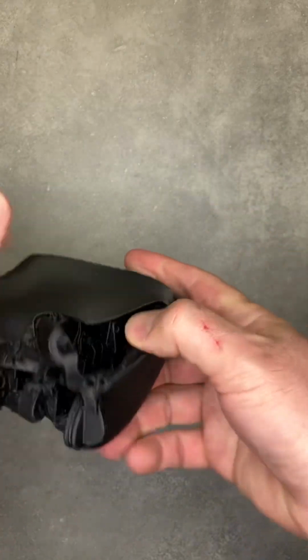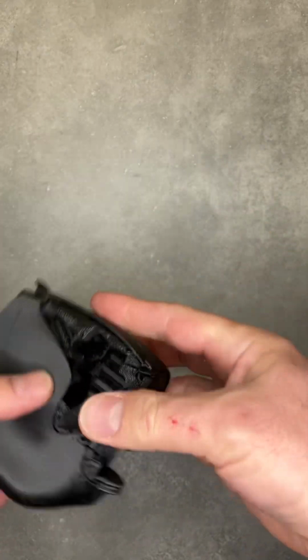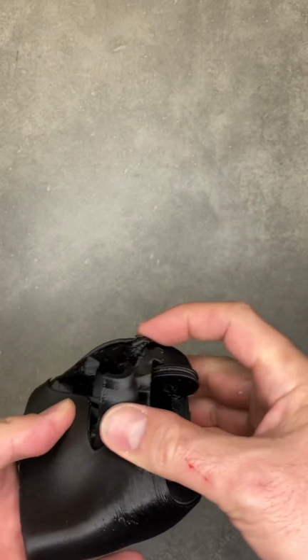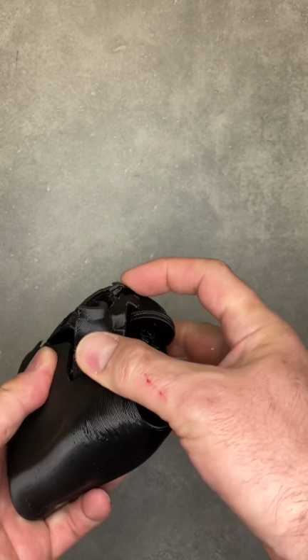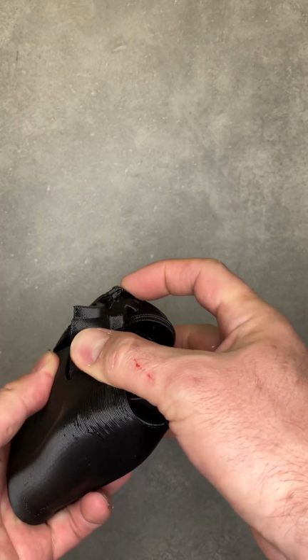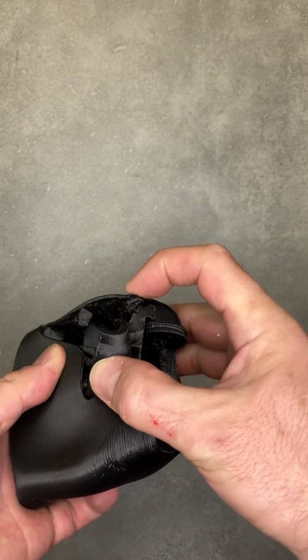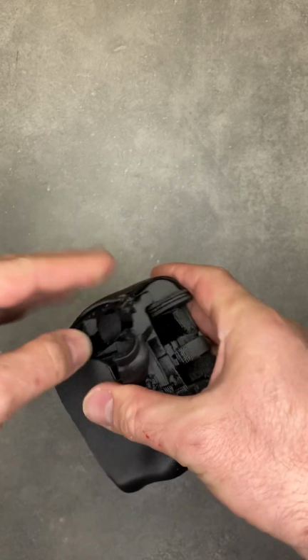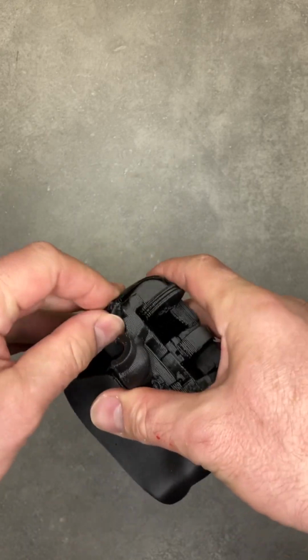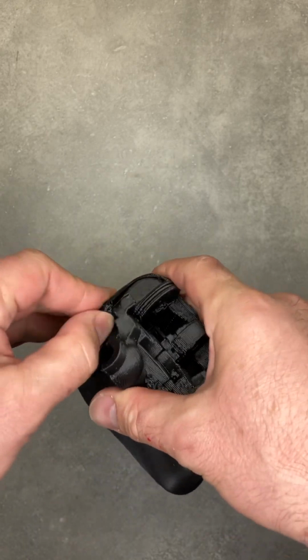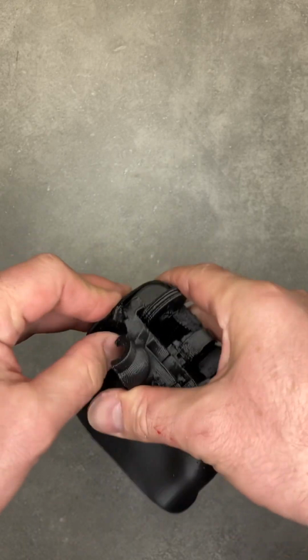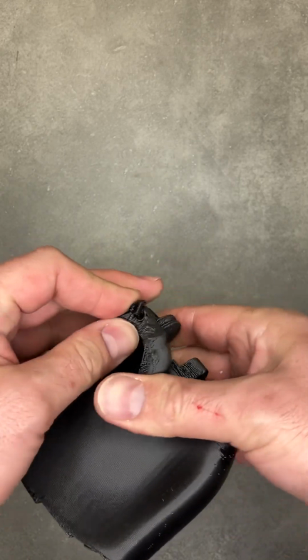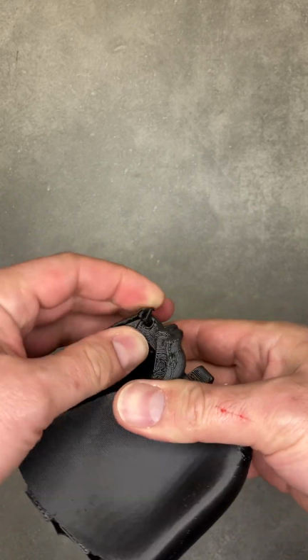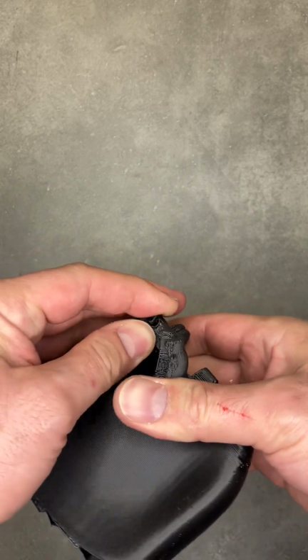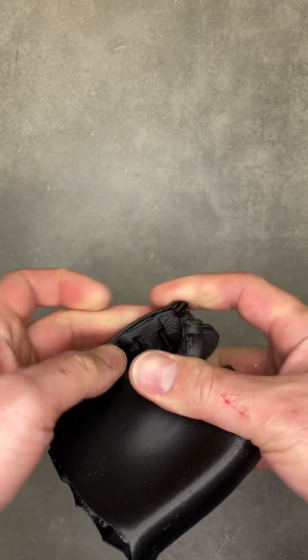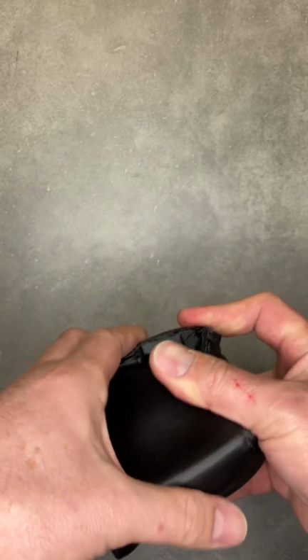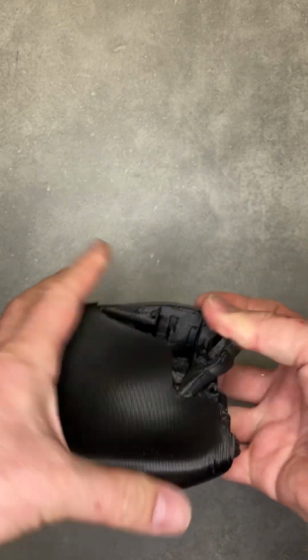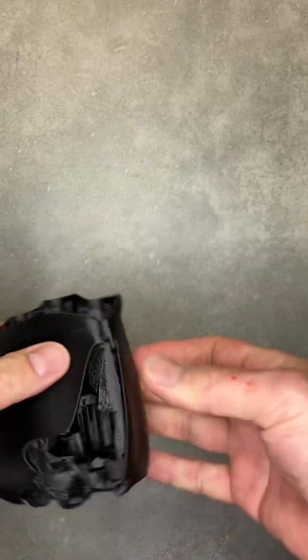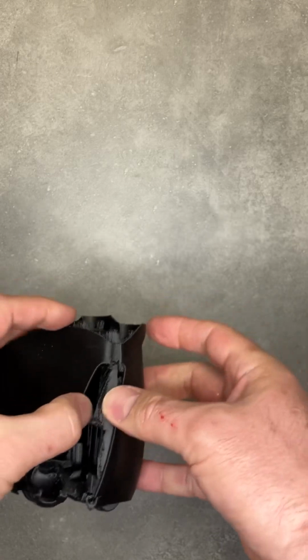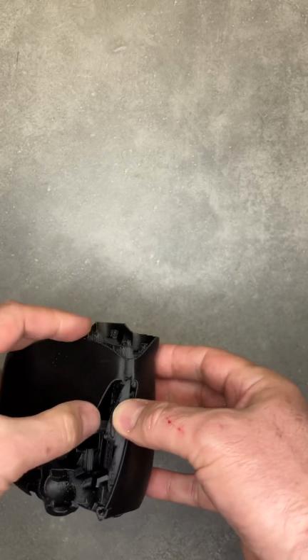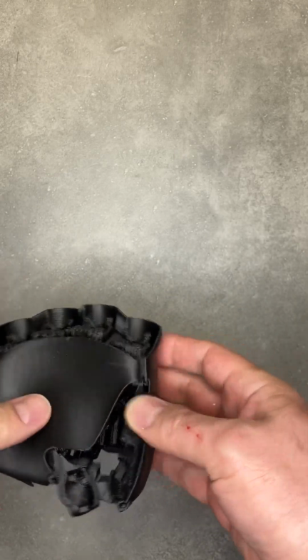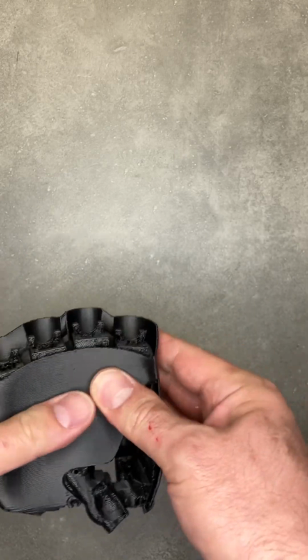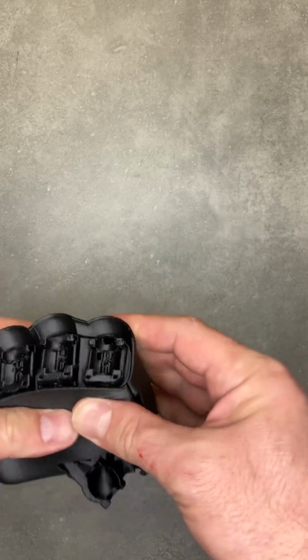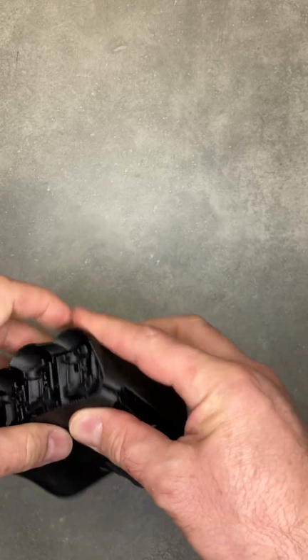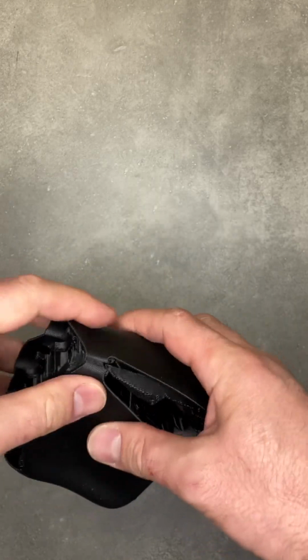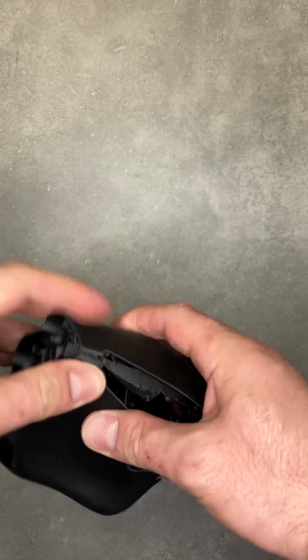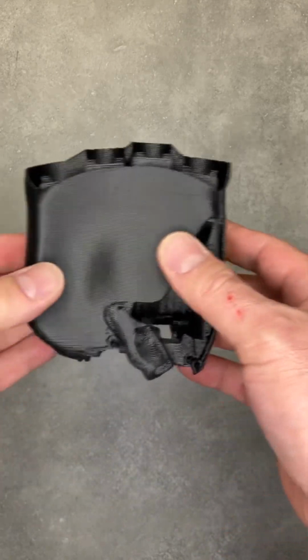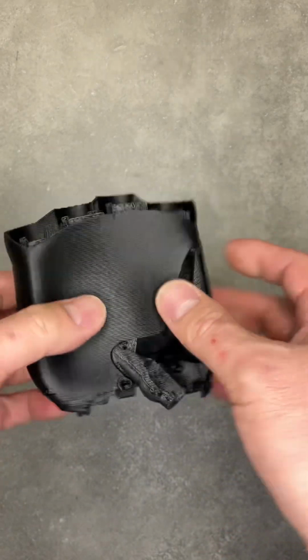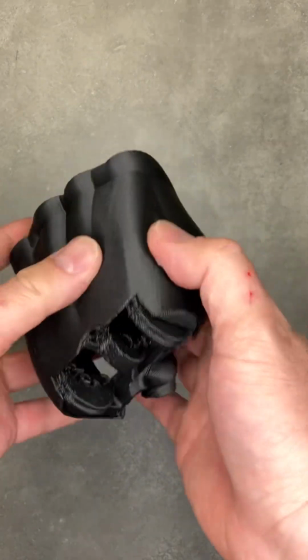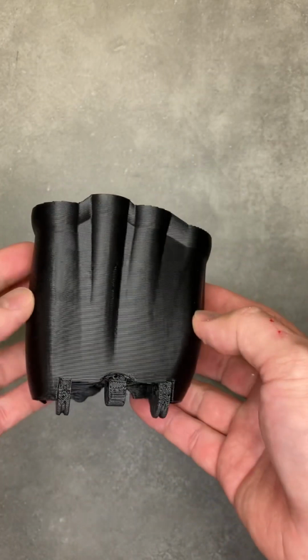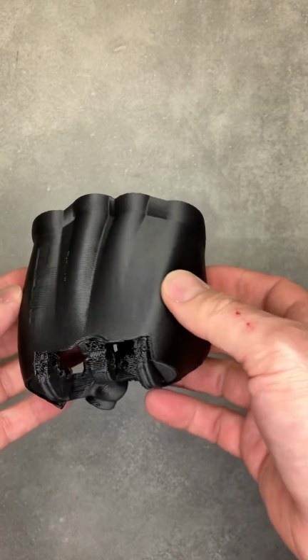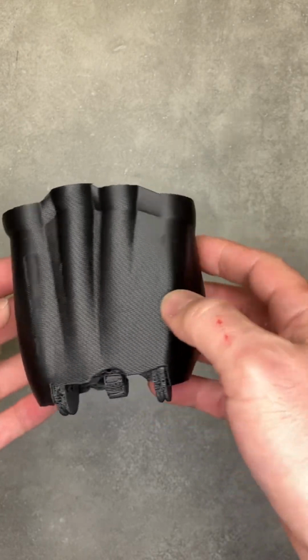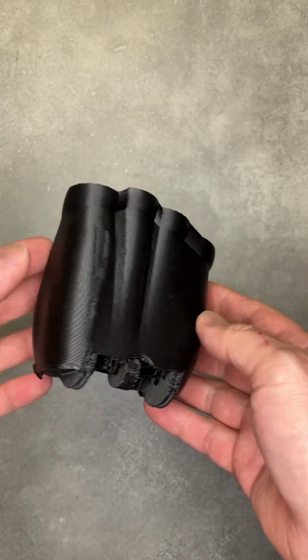This doesn't quite work down the end — it's got to be forced over too much. And I had to cut it at the top to get it on at all, so there's a little bit of work left to do.